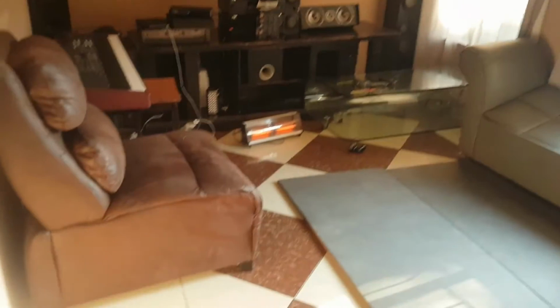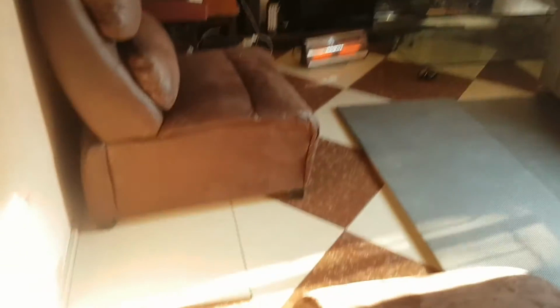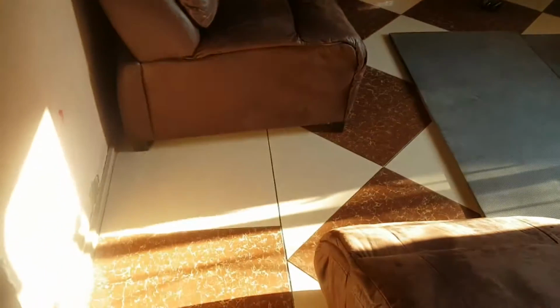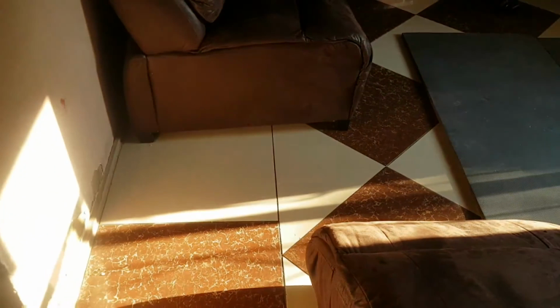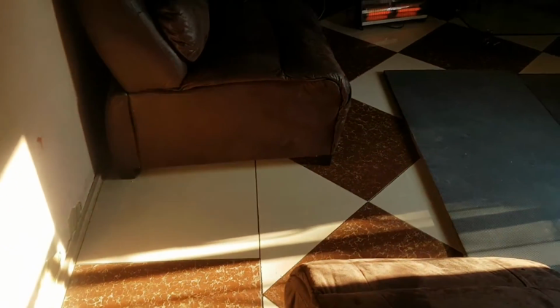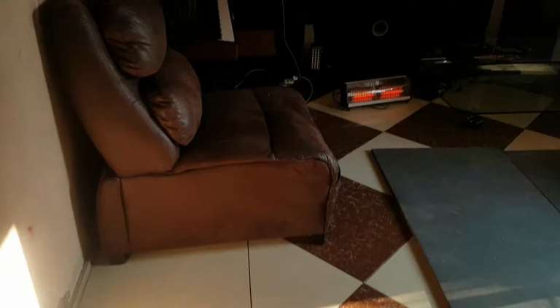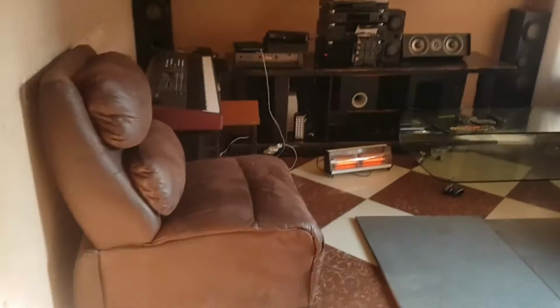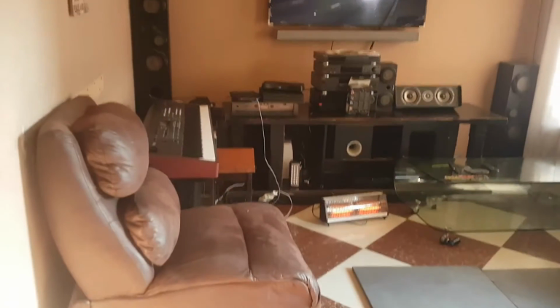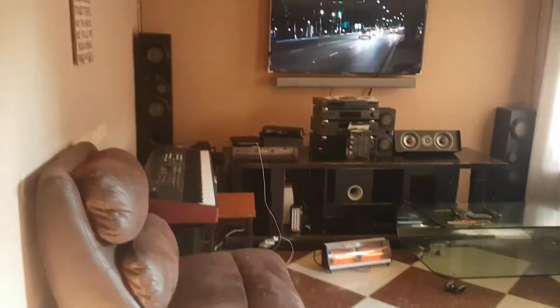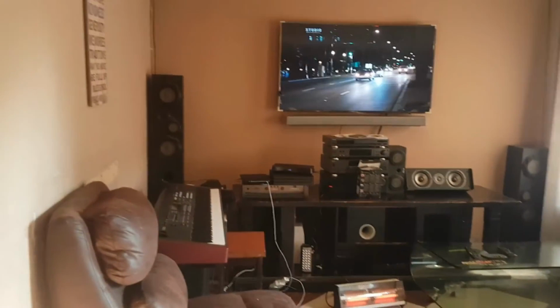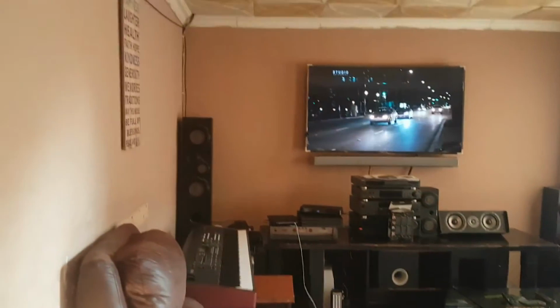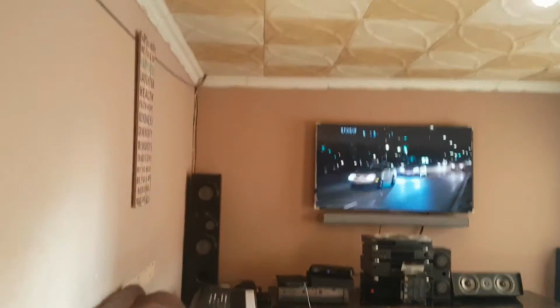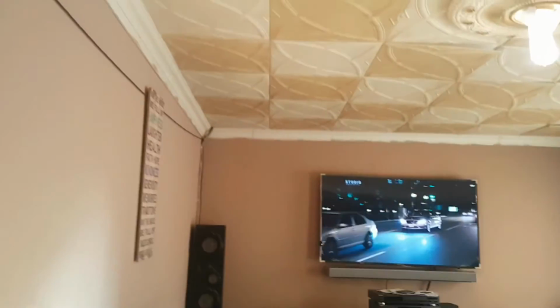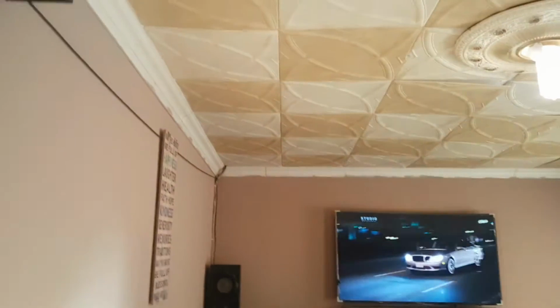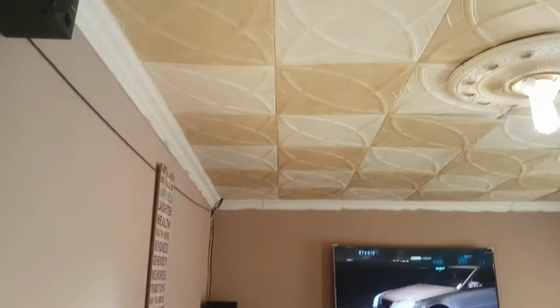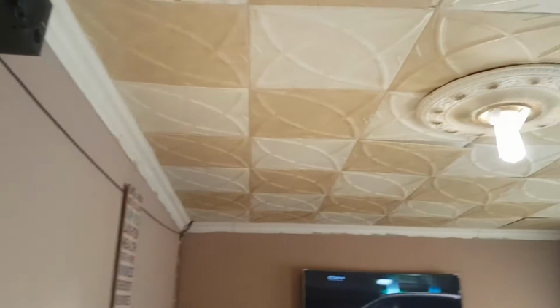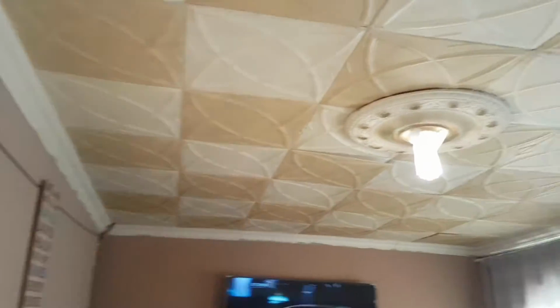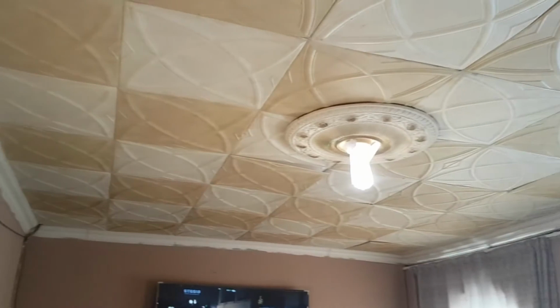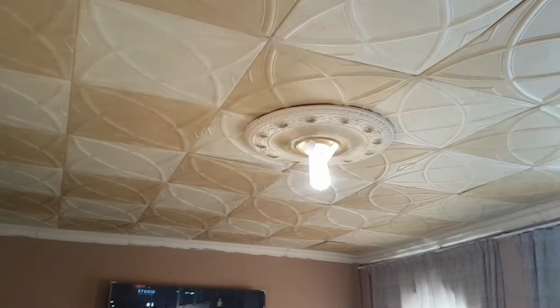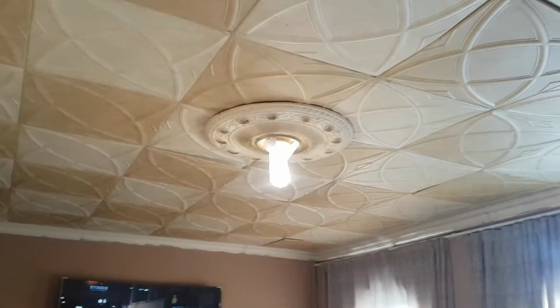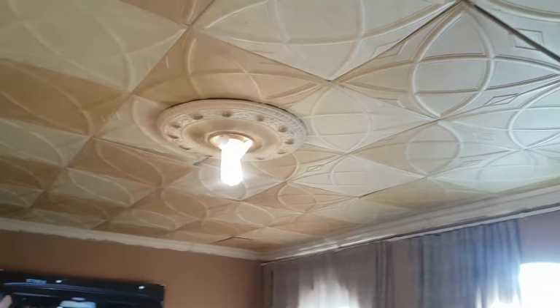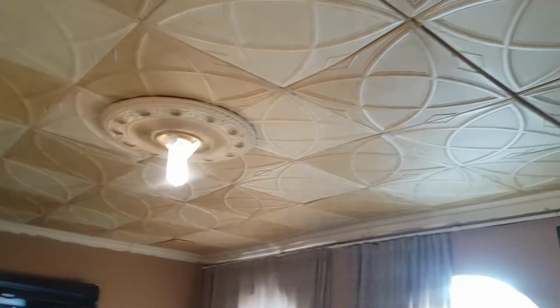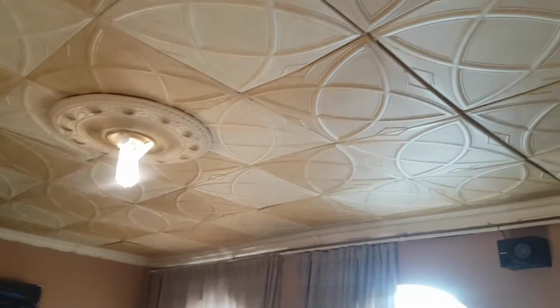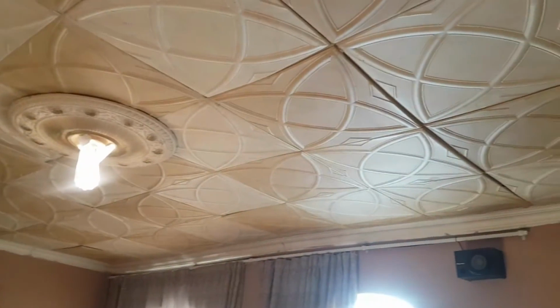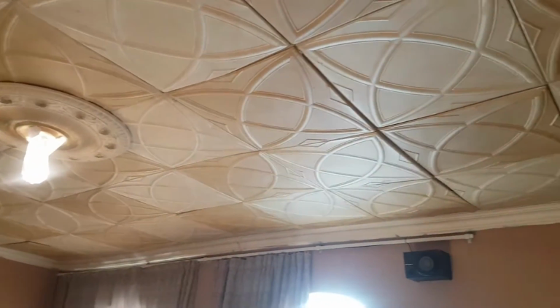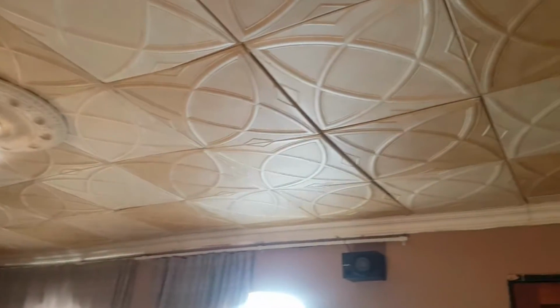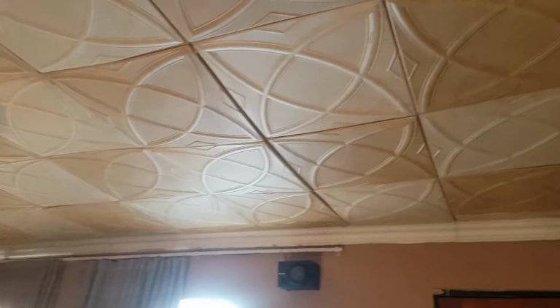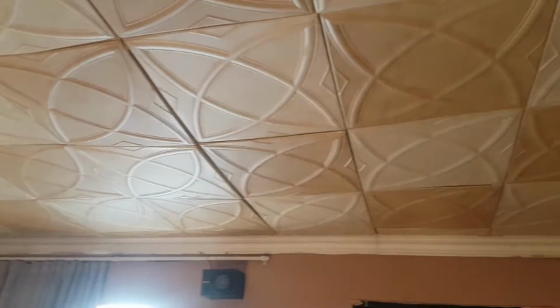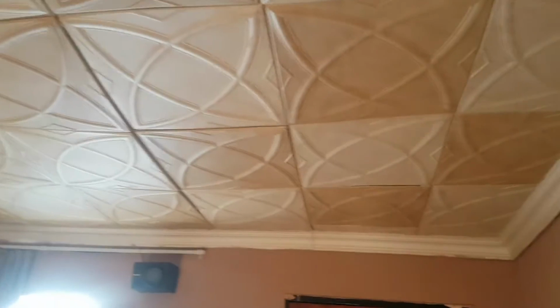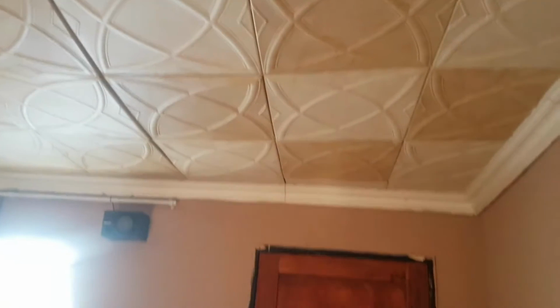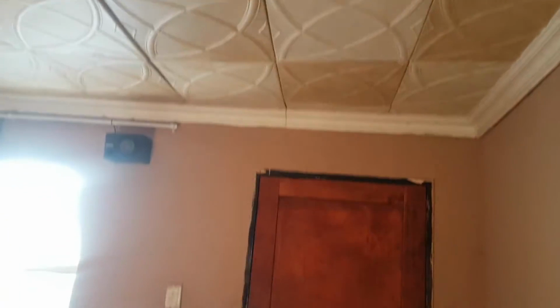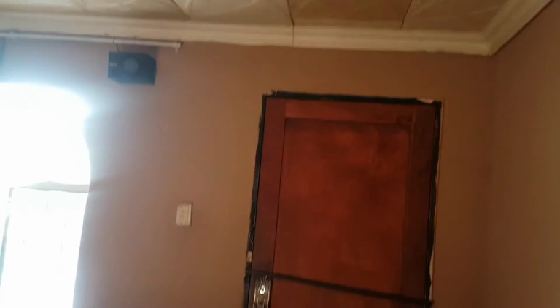The ceiling is in good order, the walls and painting are a nice light brown color, so it's still all right. The ceiling has been cornished, which is beautiful.